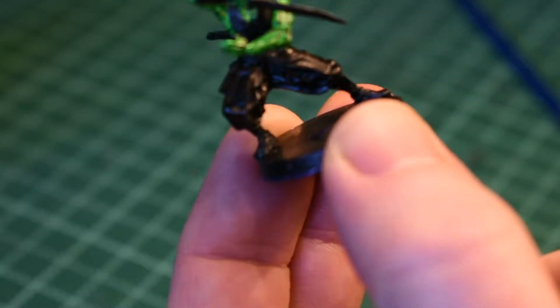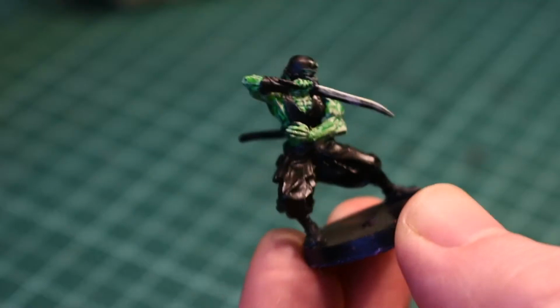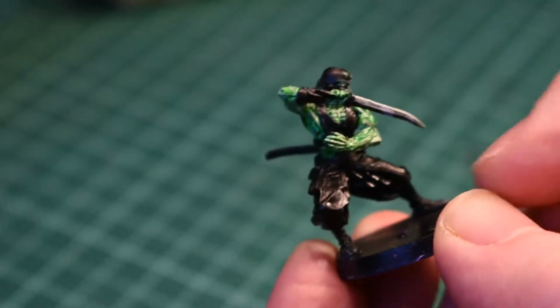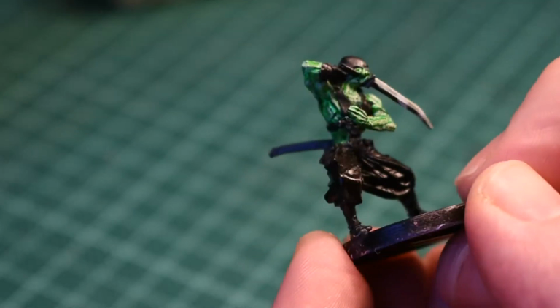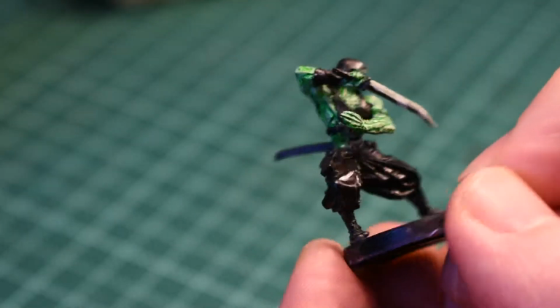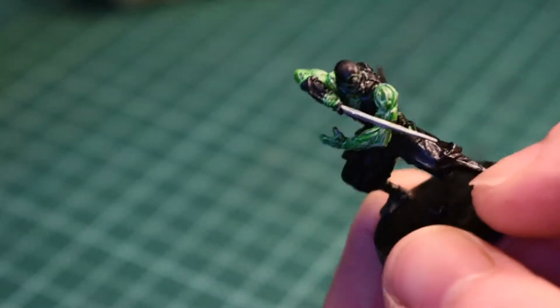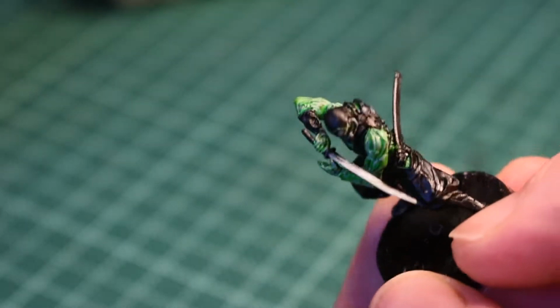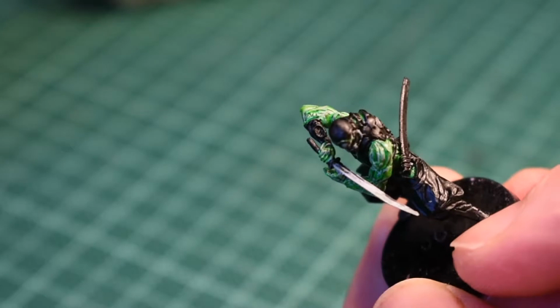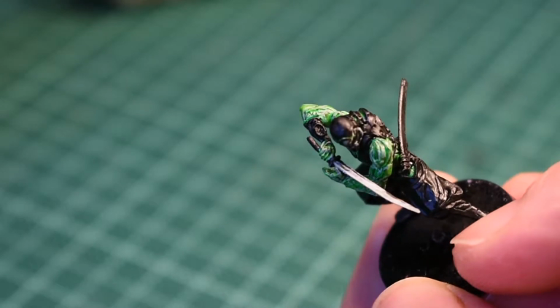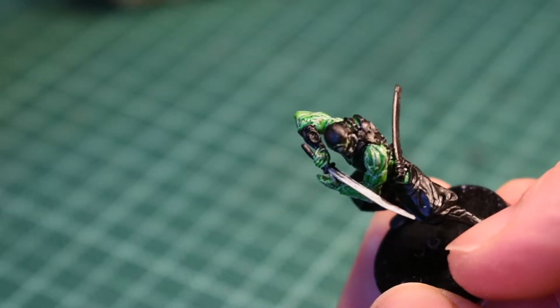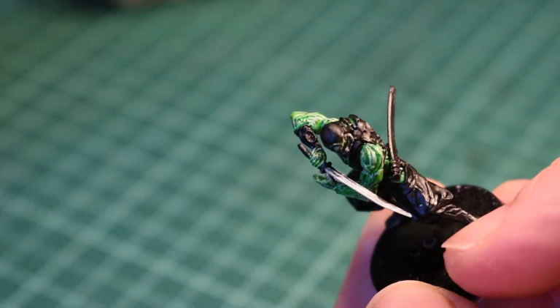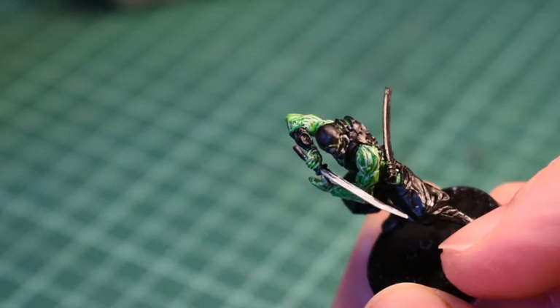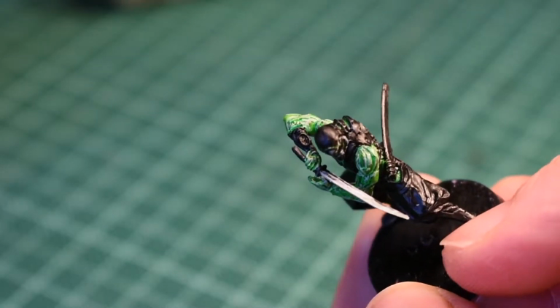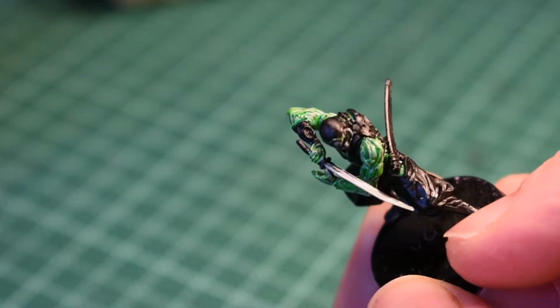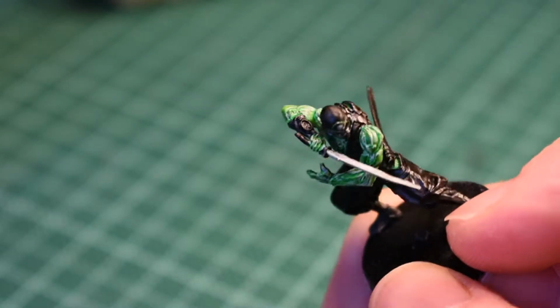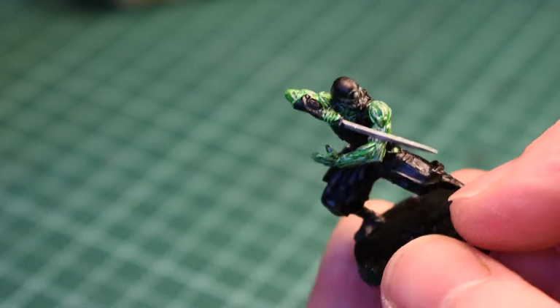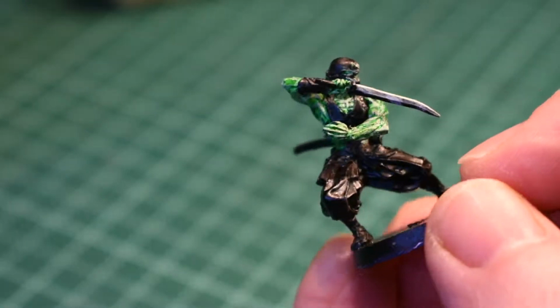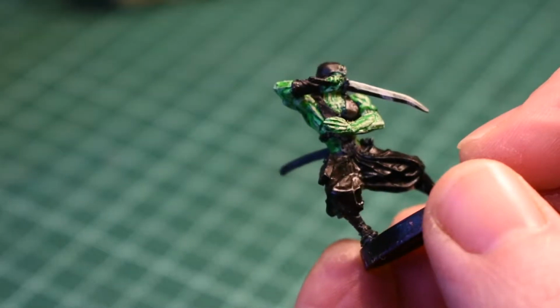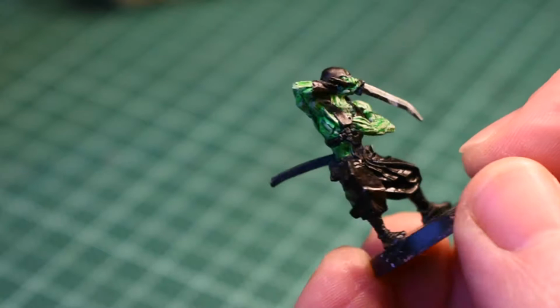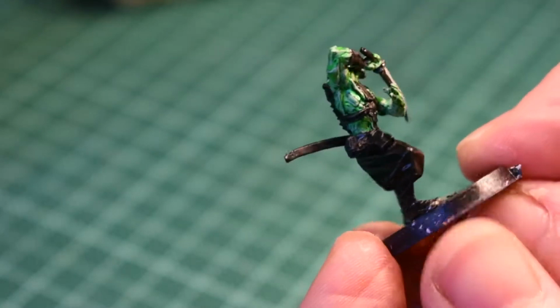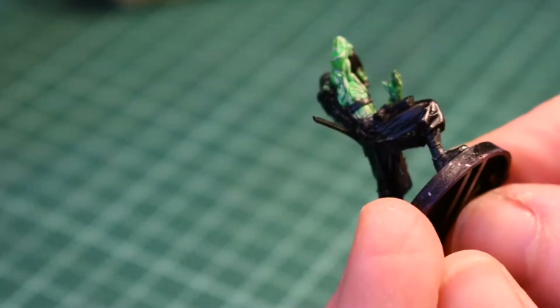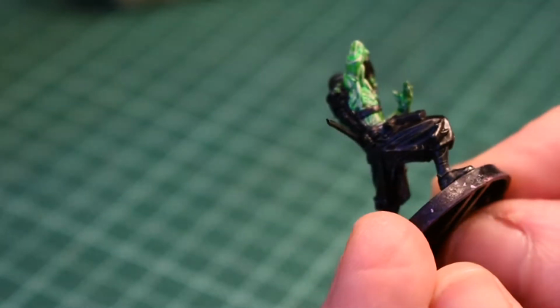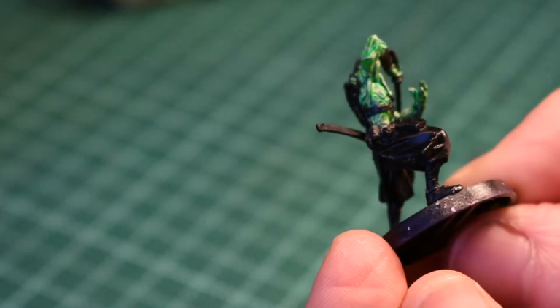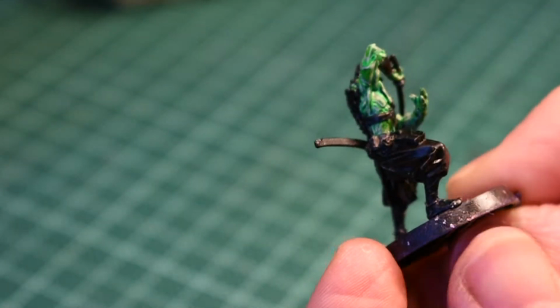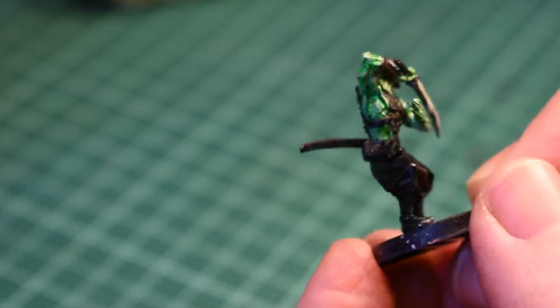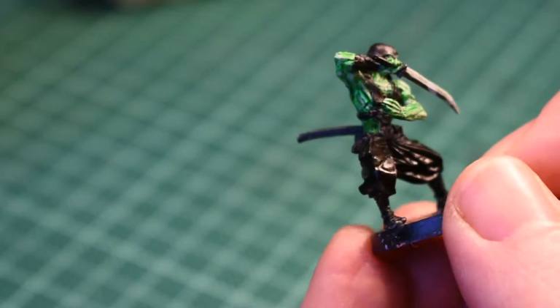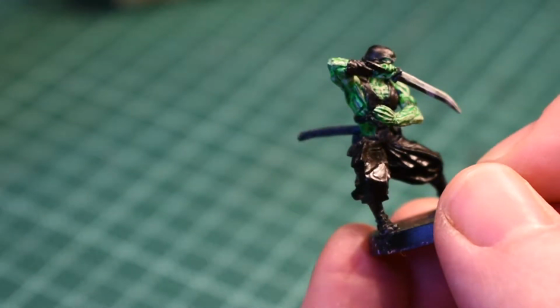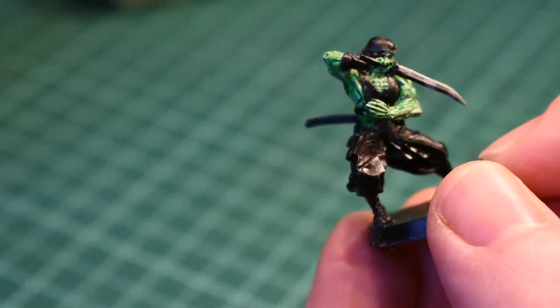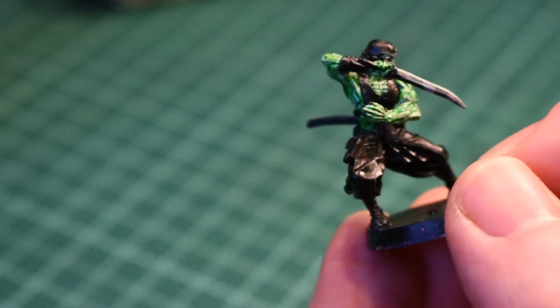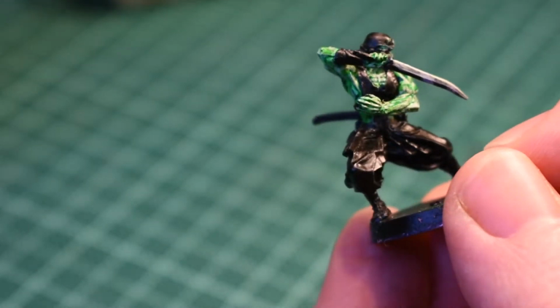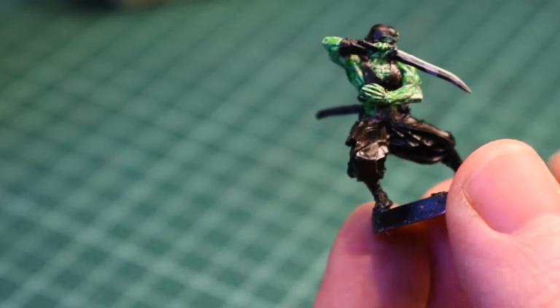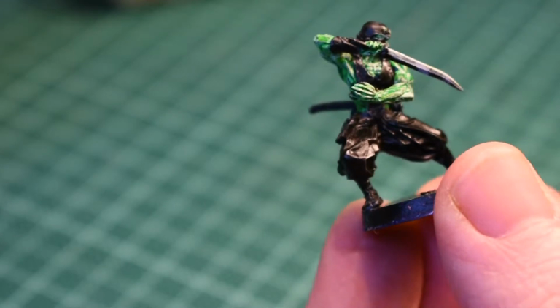So there's the highlighter on the green, also running onto the sword there. Also putting some white on the sword blade. I'm going to knock all this back with another layer of the luminous green and then I'll re-highlight it and I'll show you that when it's done.